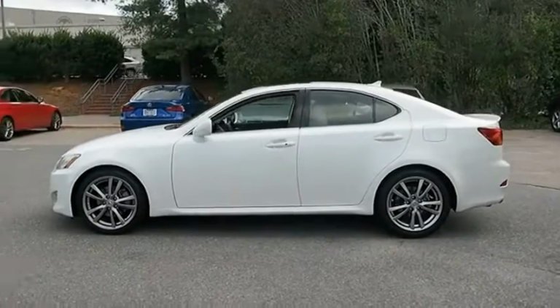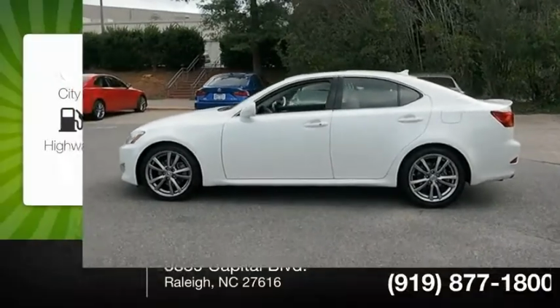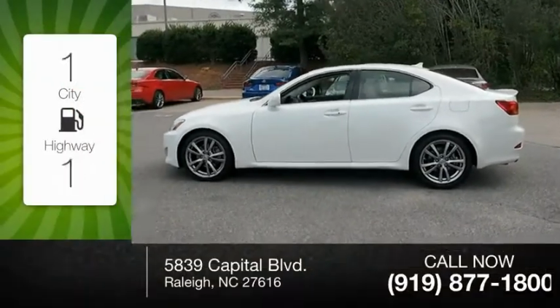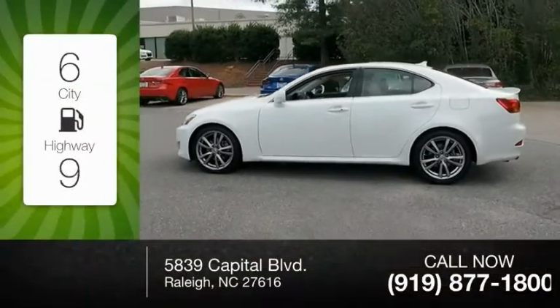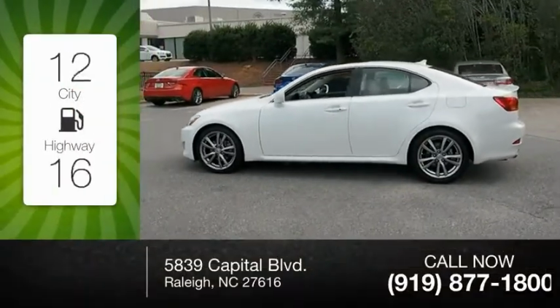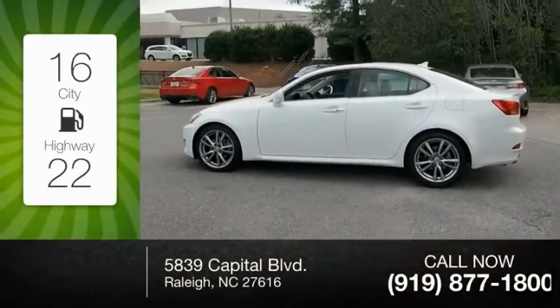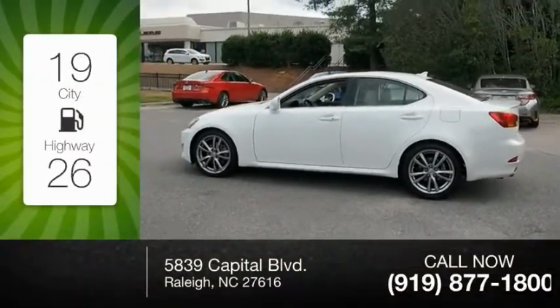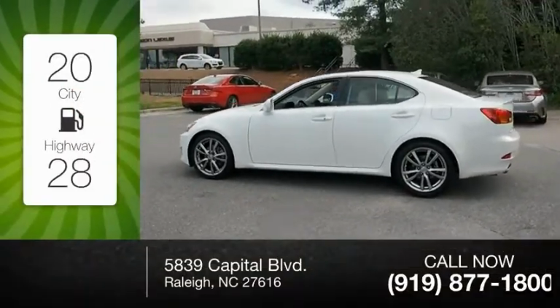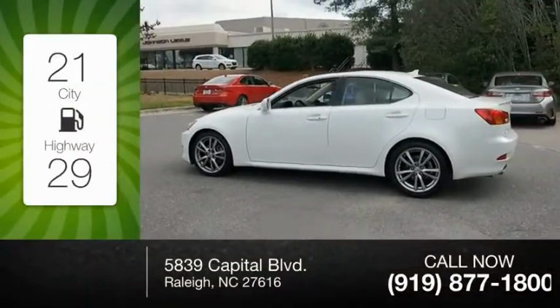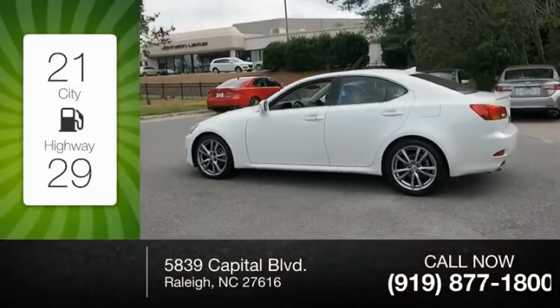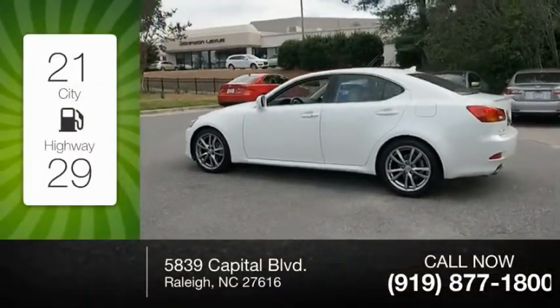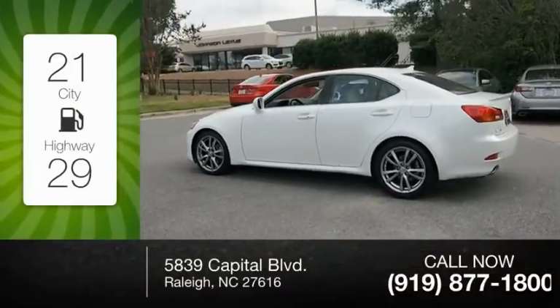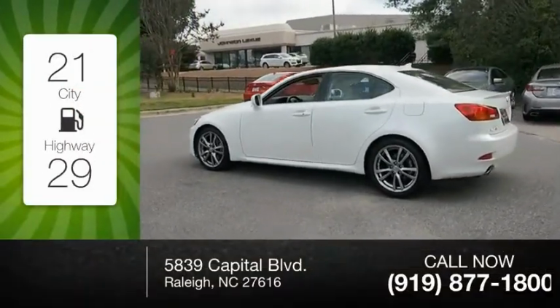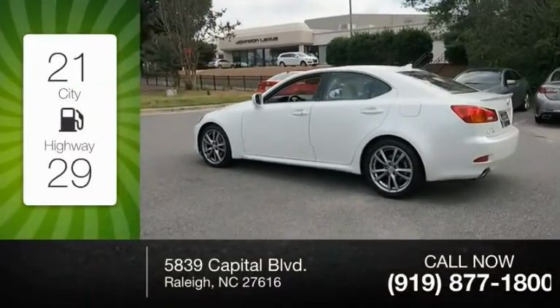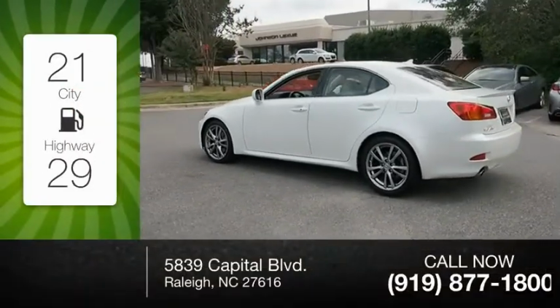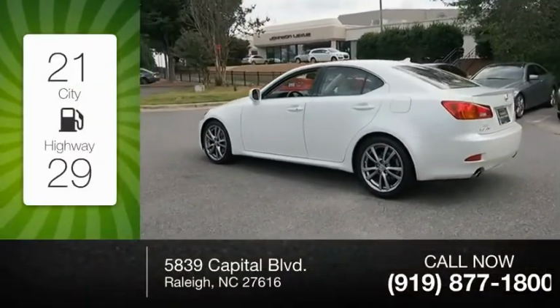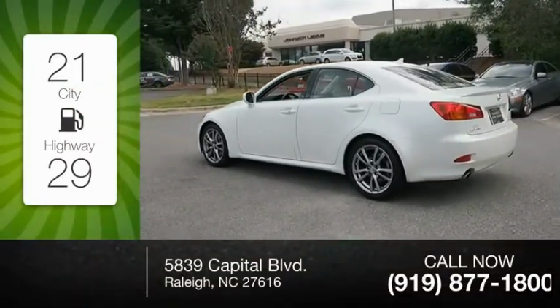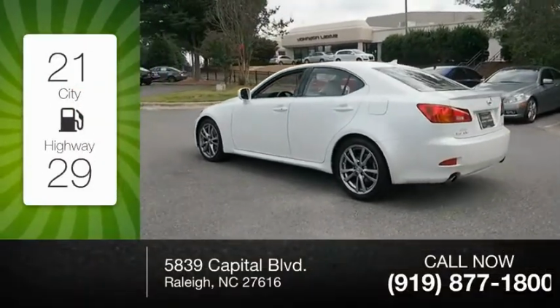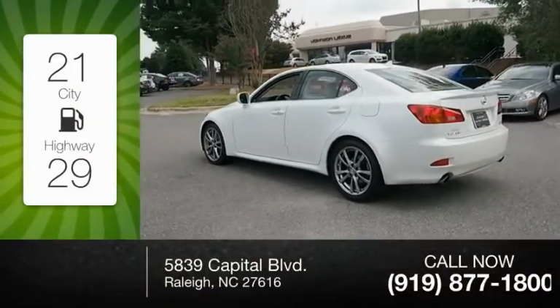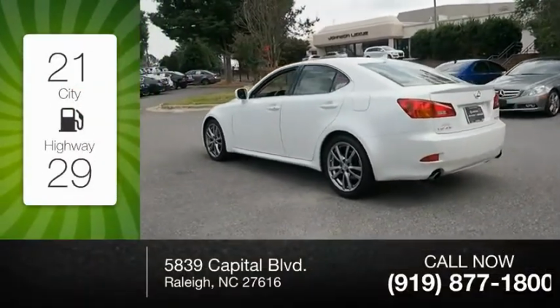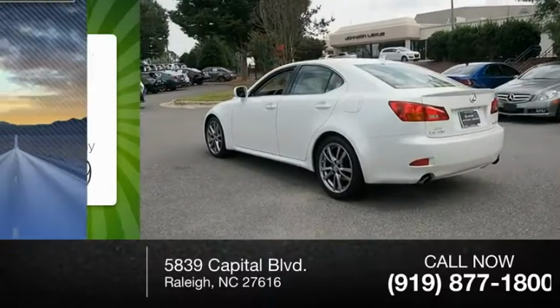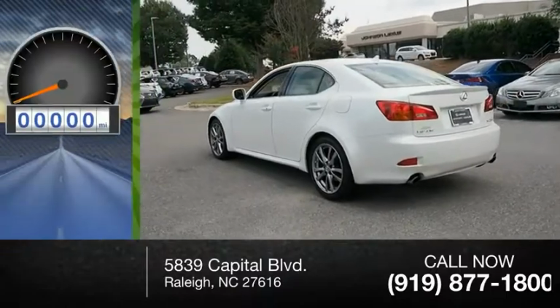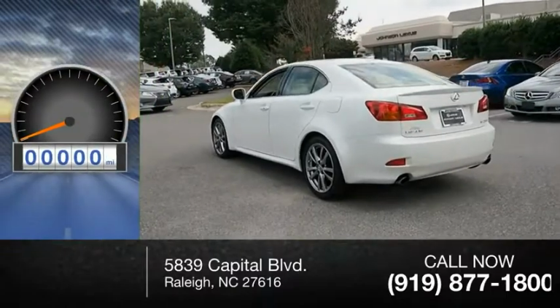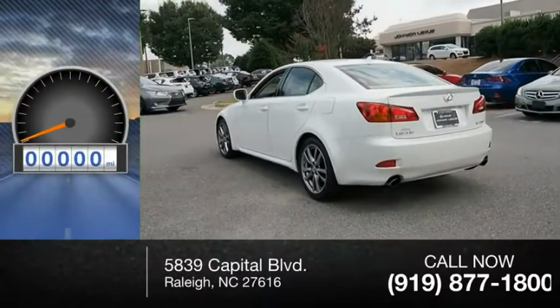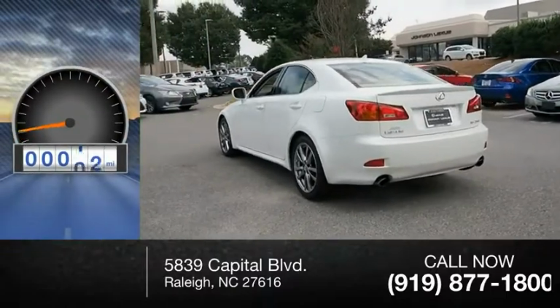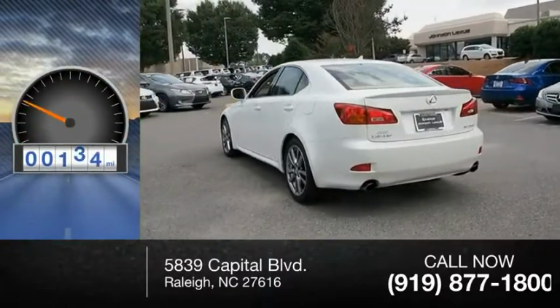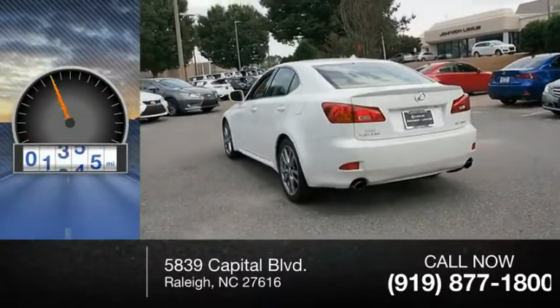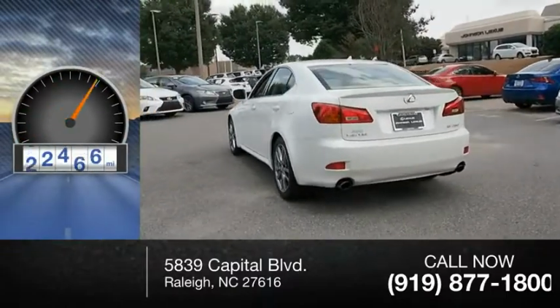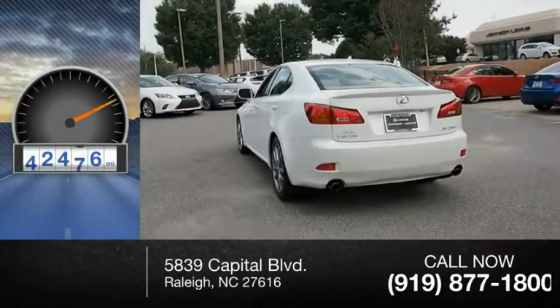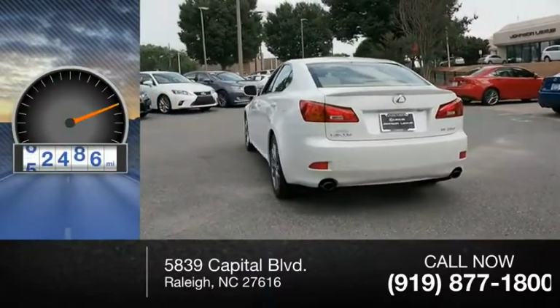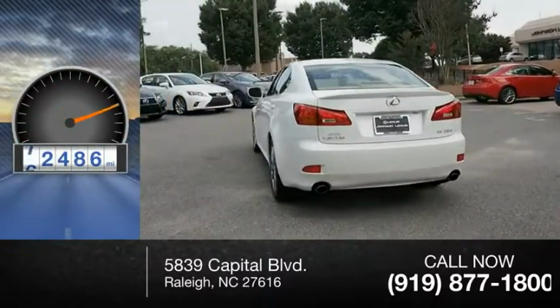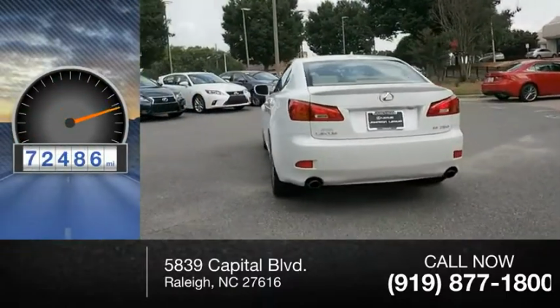Great fuel efficiency saves you money by requiring fewer trips to the gas station. This vehicle has less than 75,000 miles.